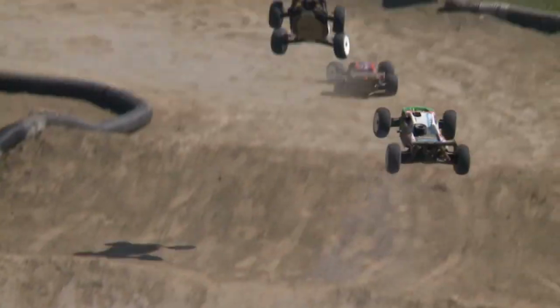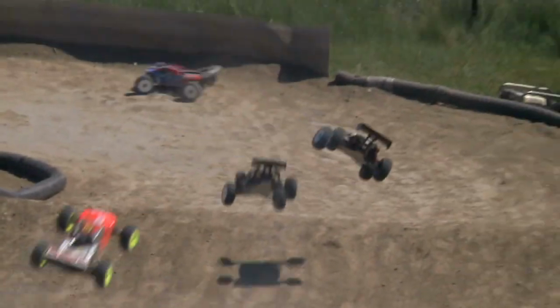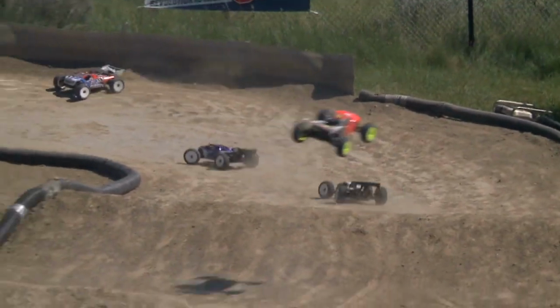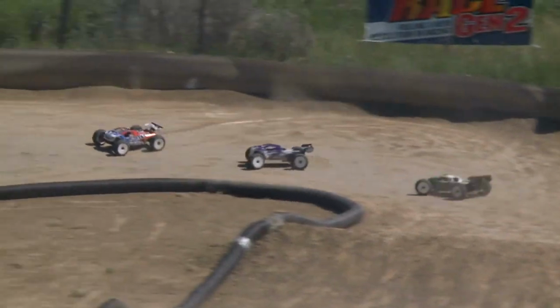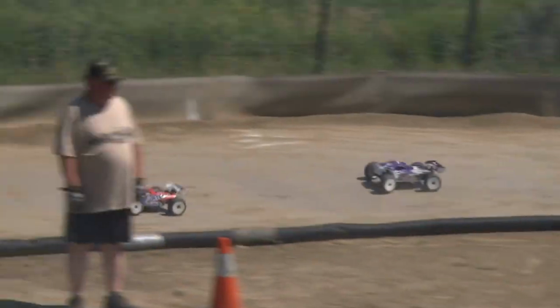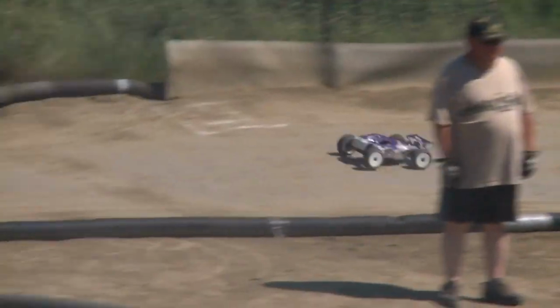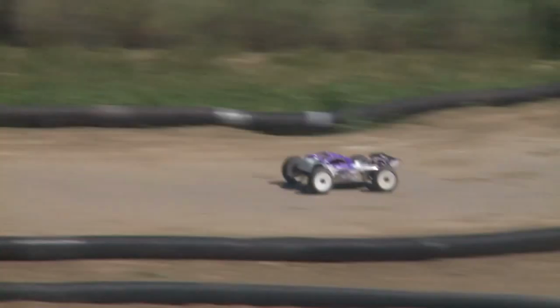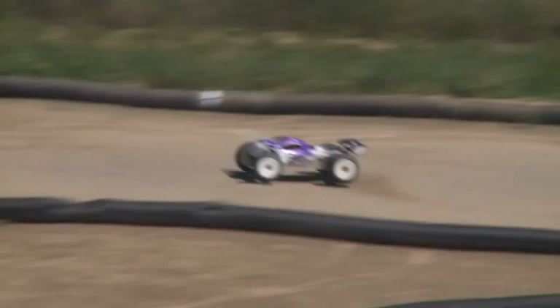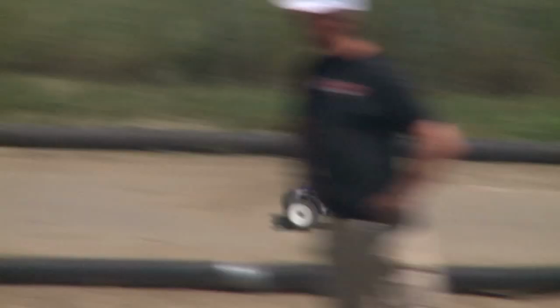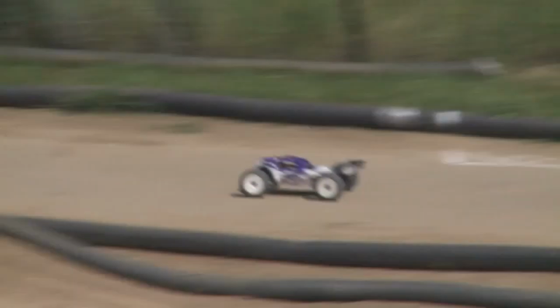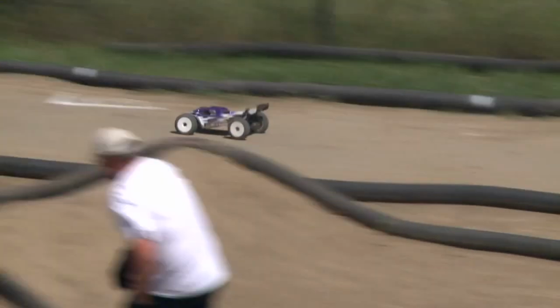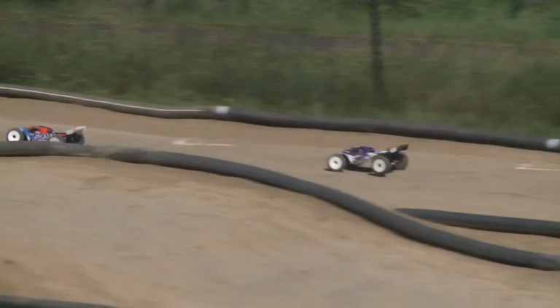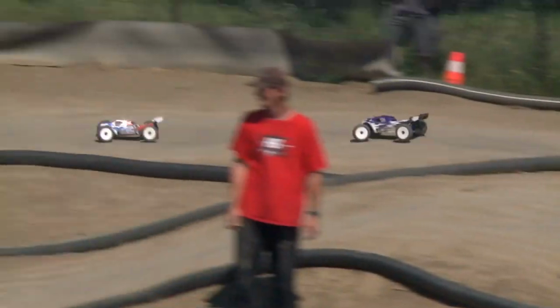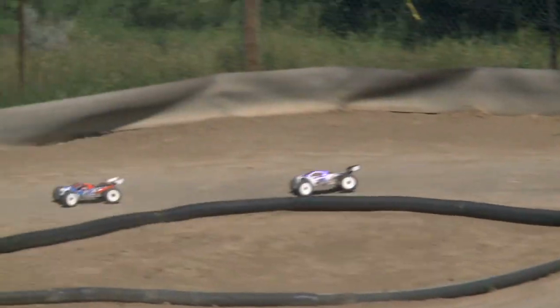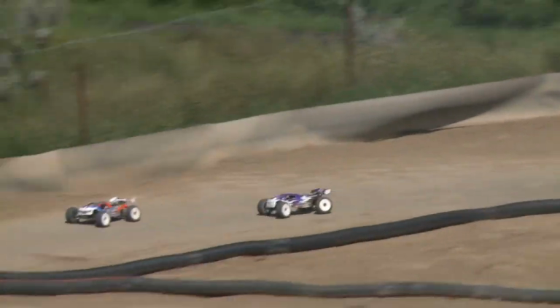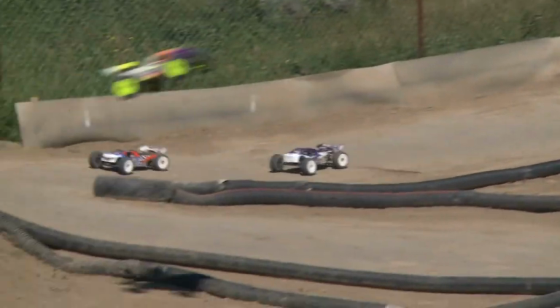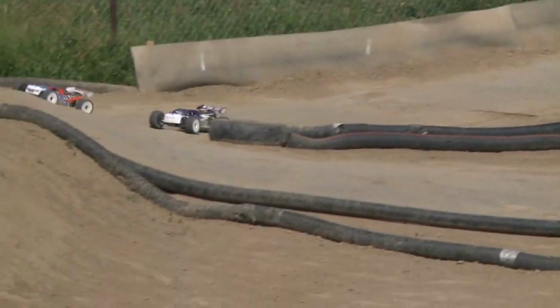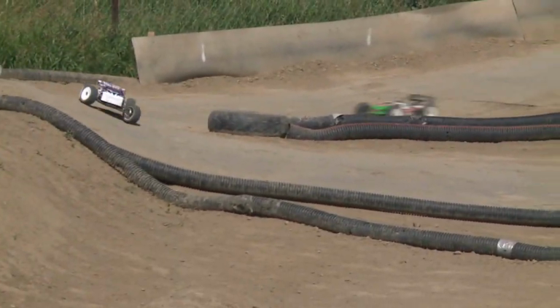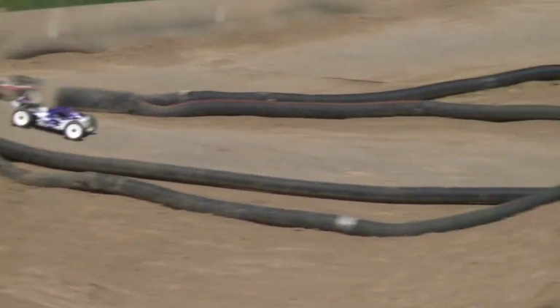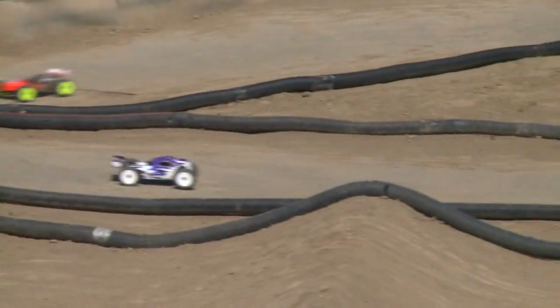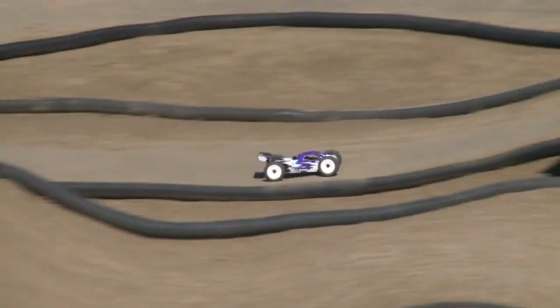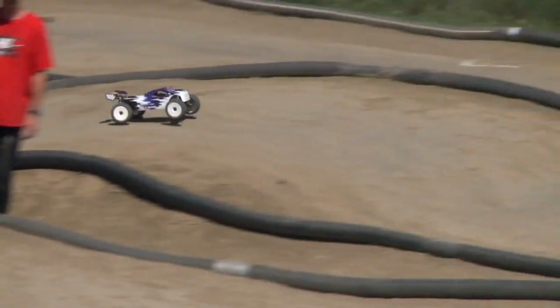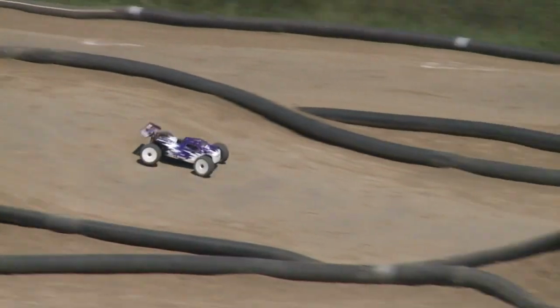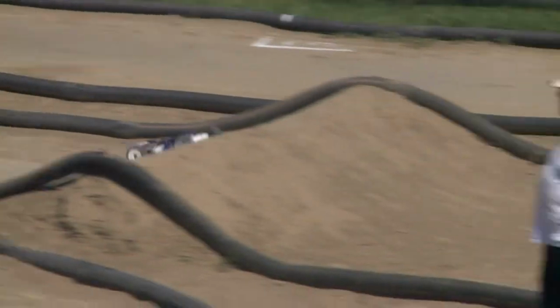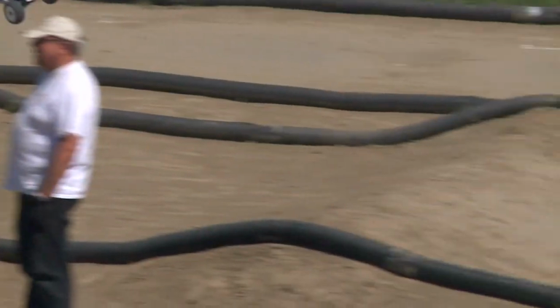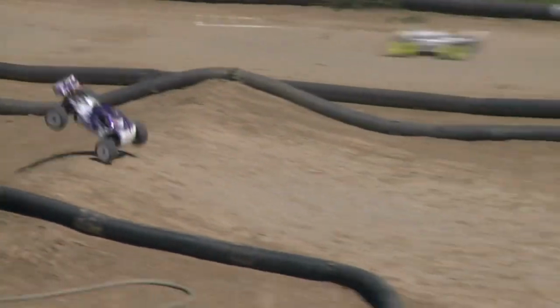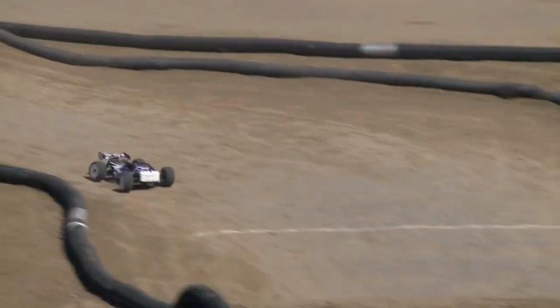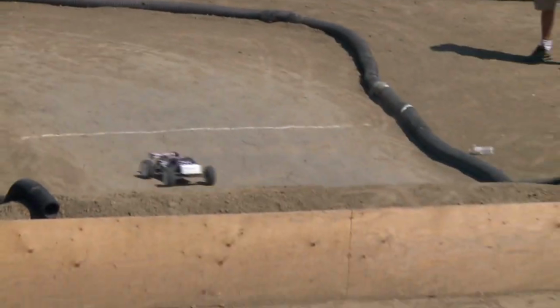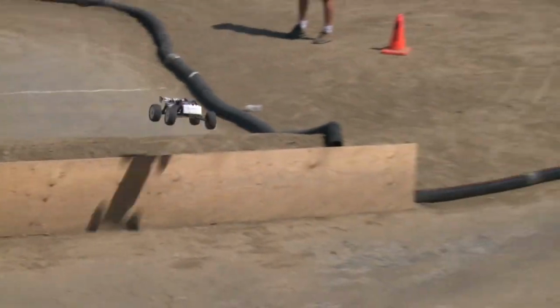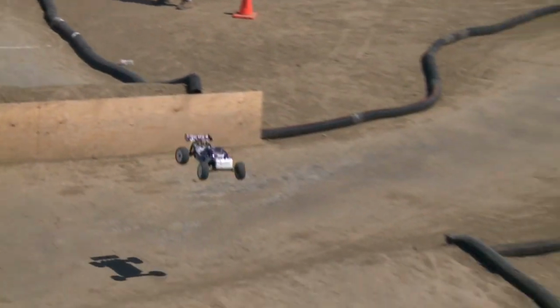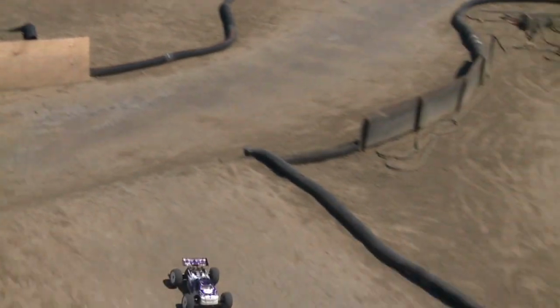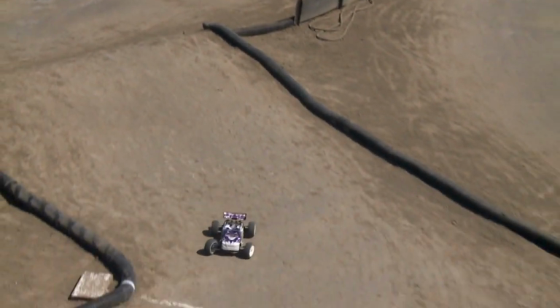I noticed it's your dad that's pitting for you, right? Any tips on the fast pit times? Because he is fast. He's been doing it for a while so he's got it all down. We work together so we know what's going to happen and then he just does his thing.